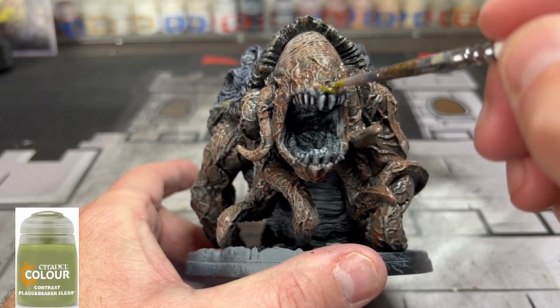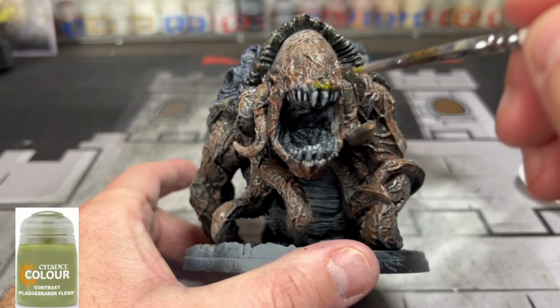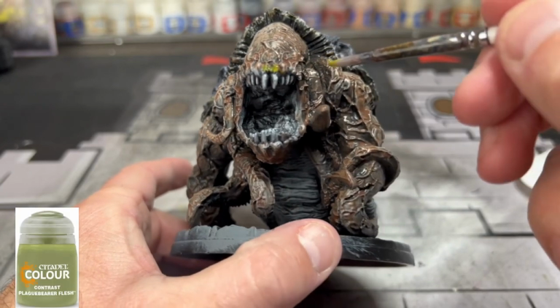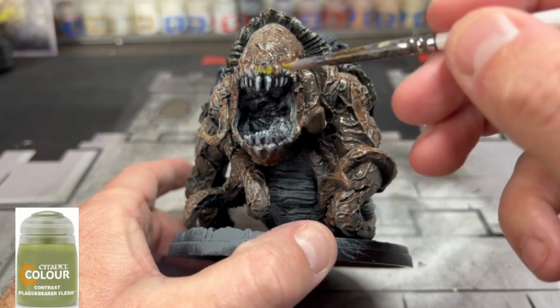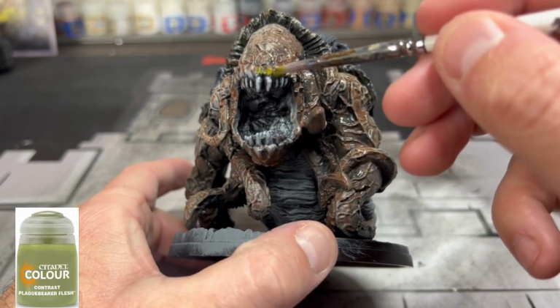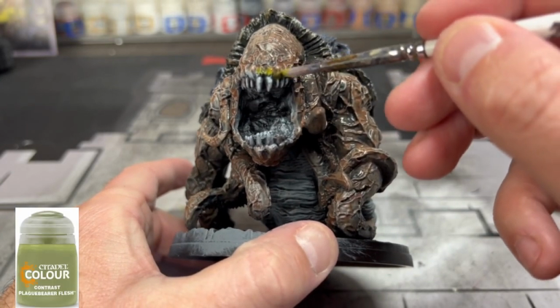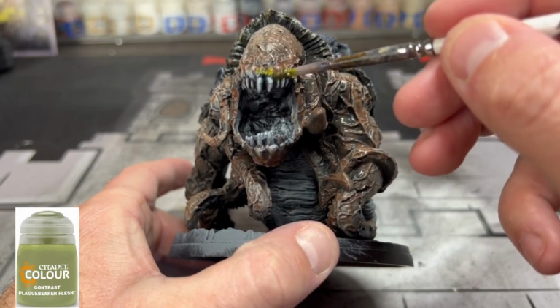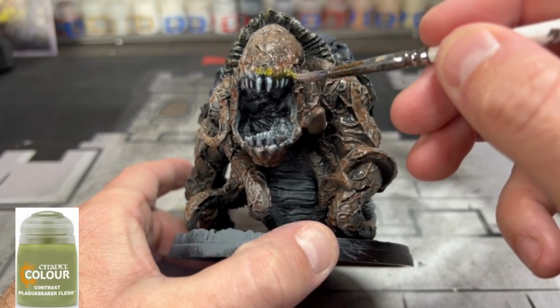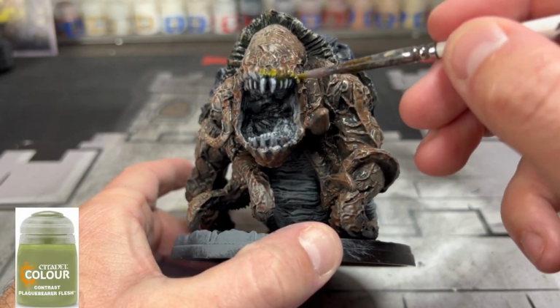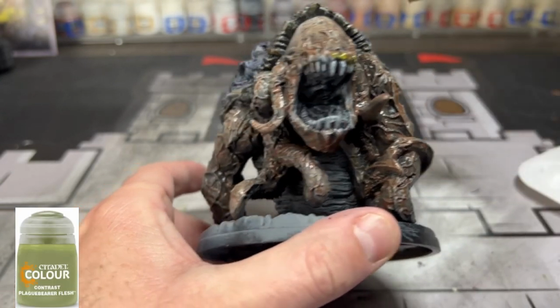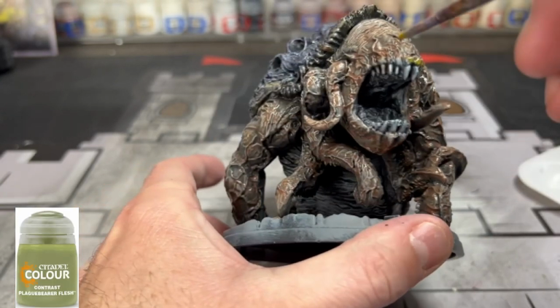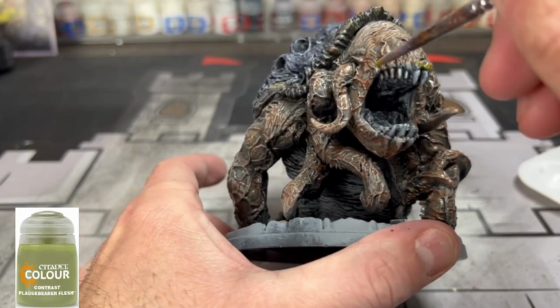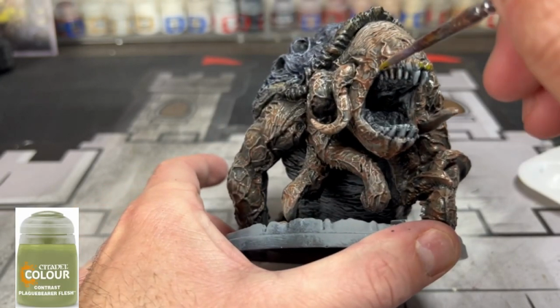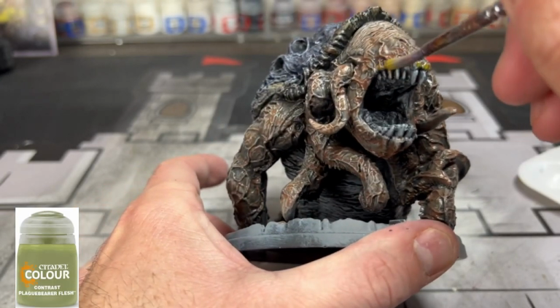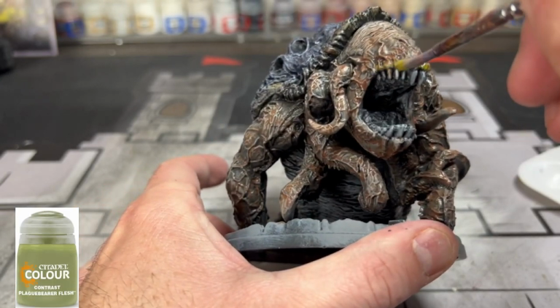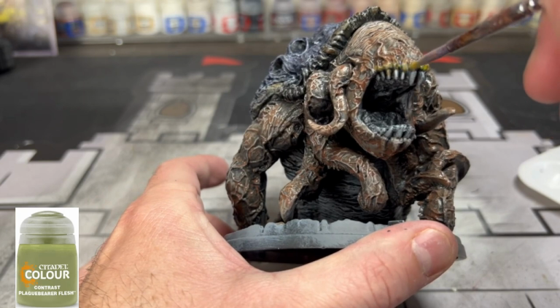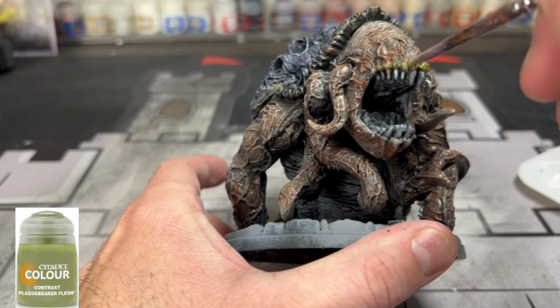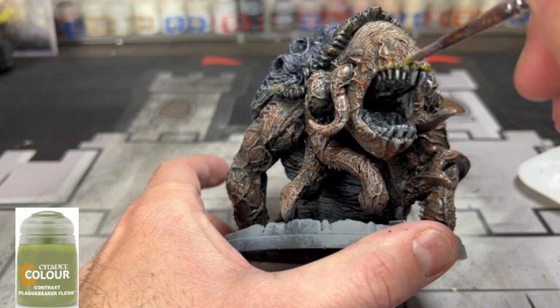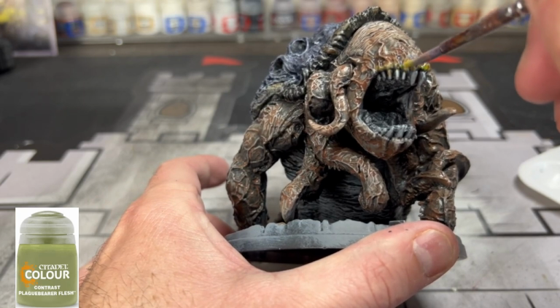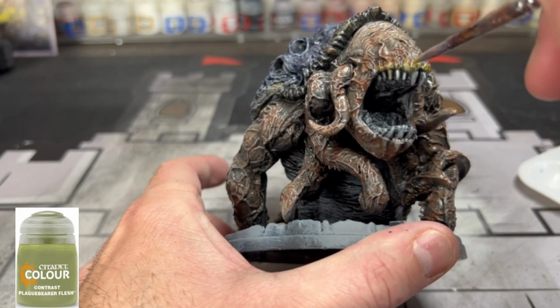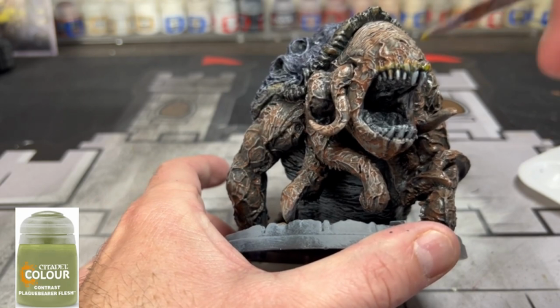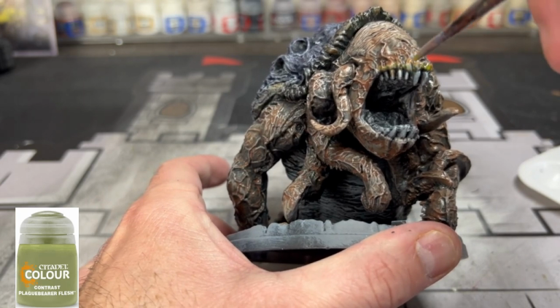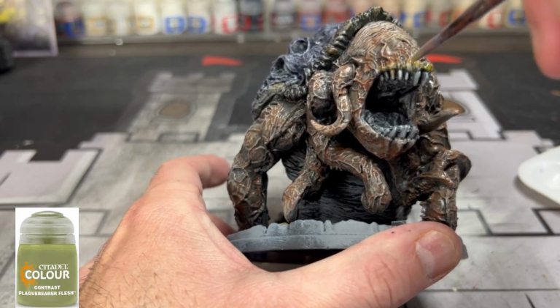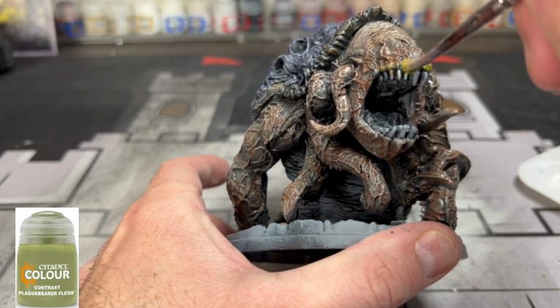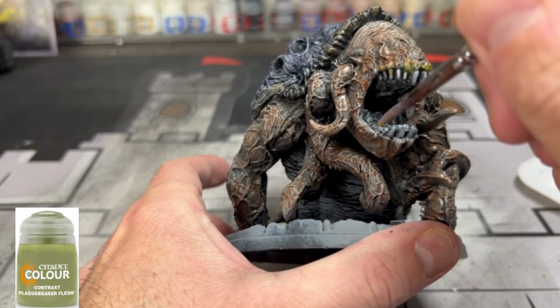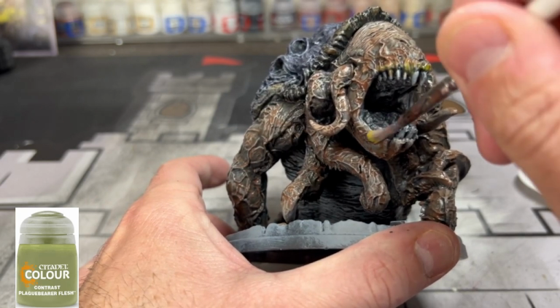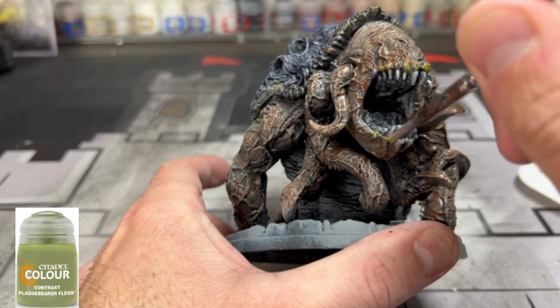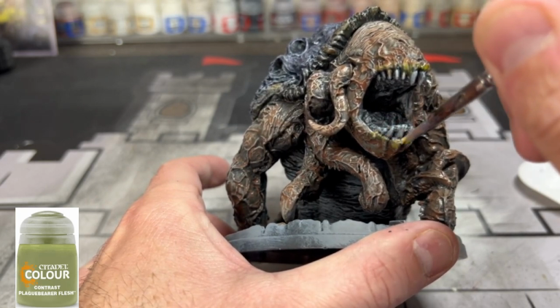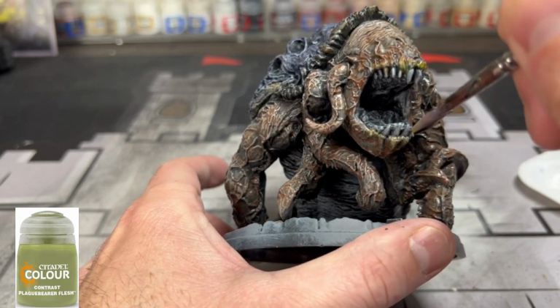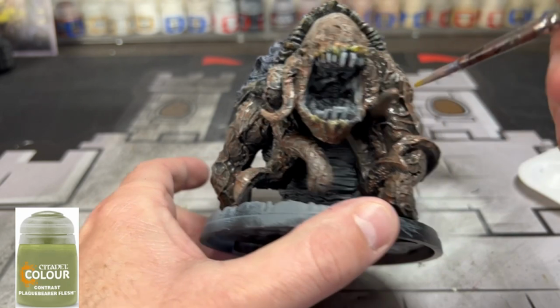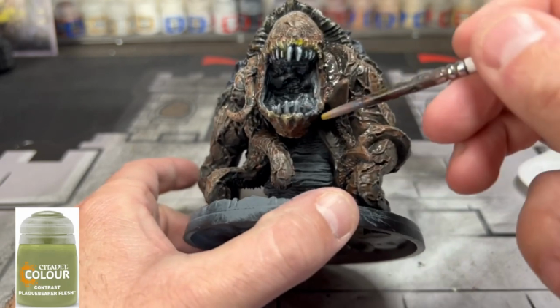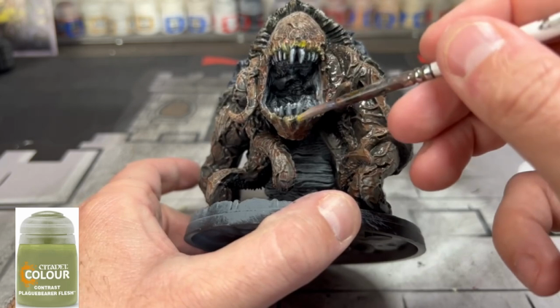As it's drying and still wet, we're going to take some Plague Bearers Flesh and put that on the rim of the mouth area. We're going to use this color very frequently, so keep it out.